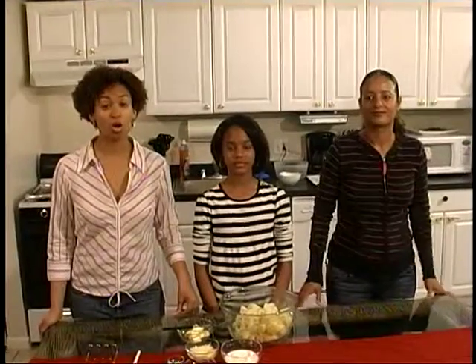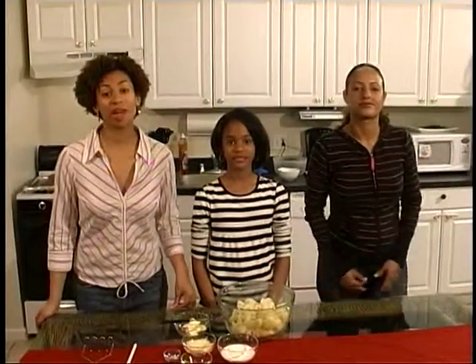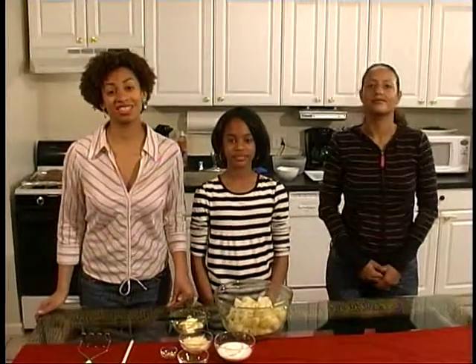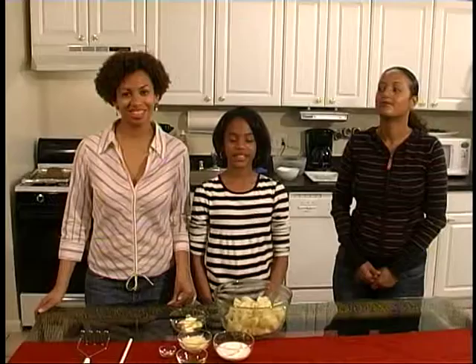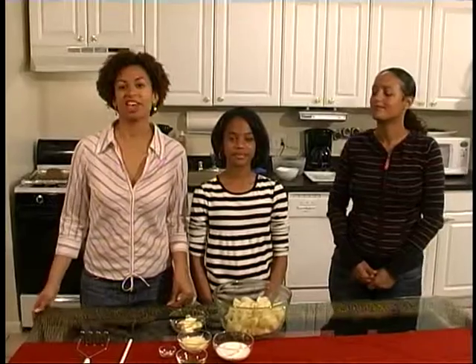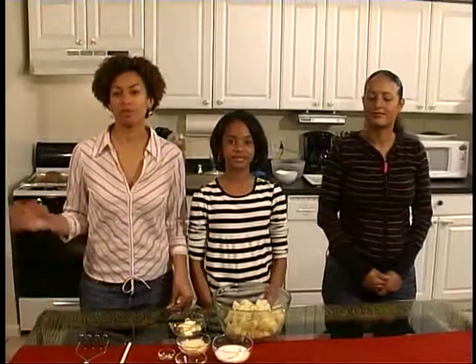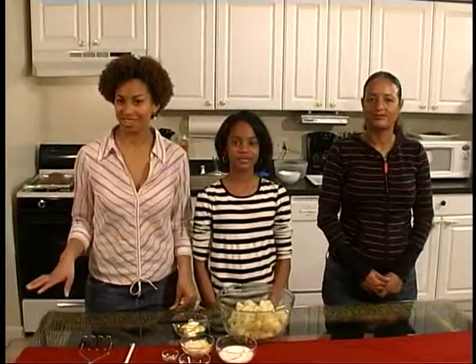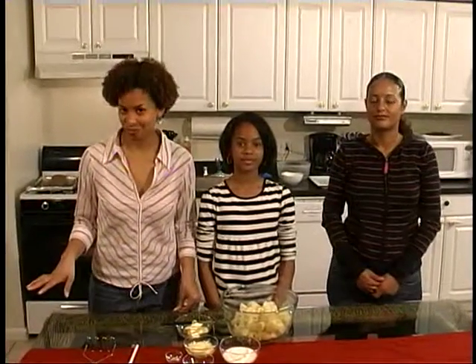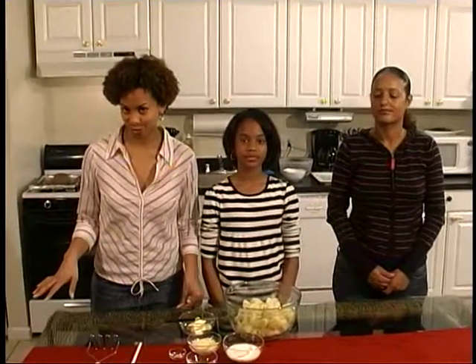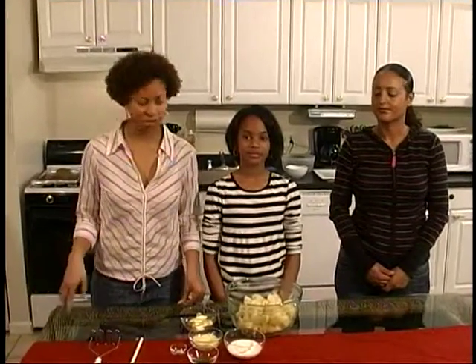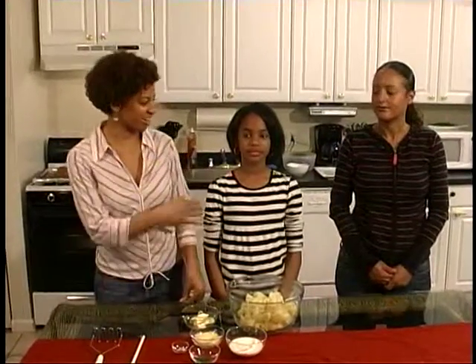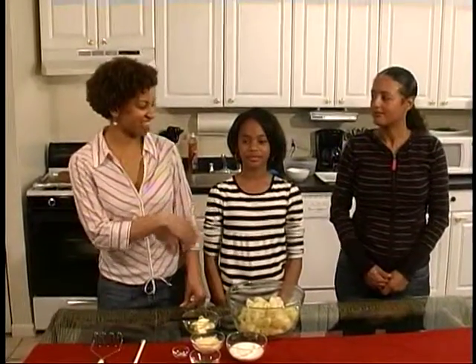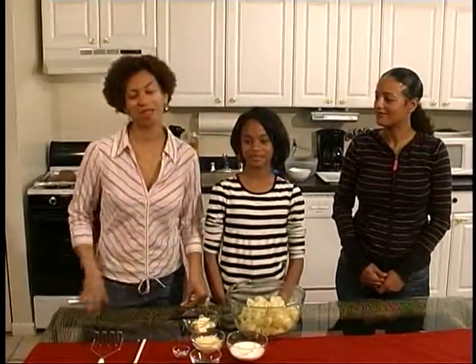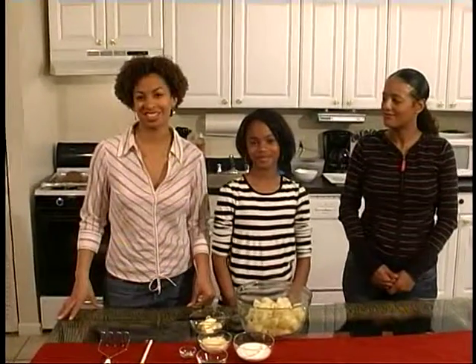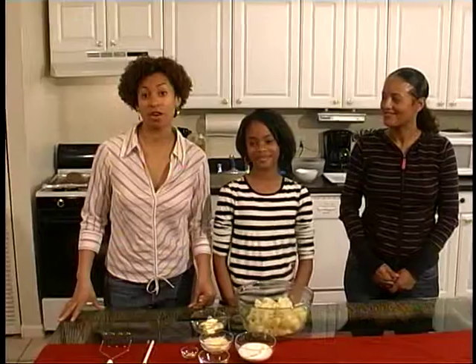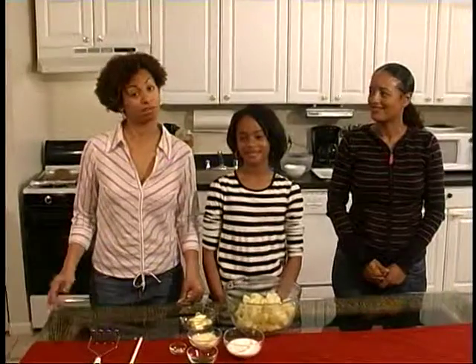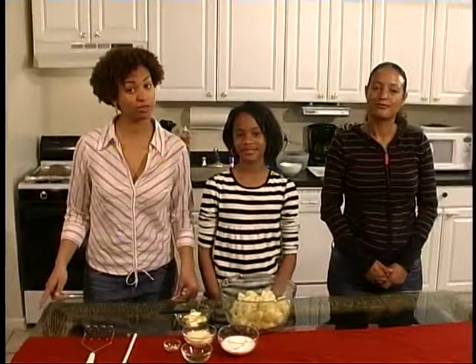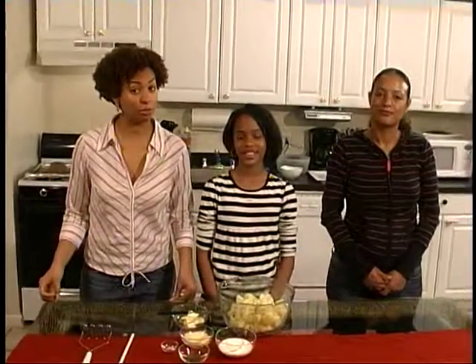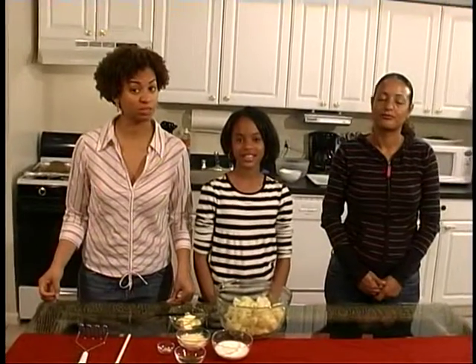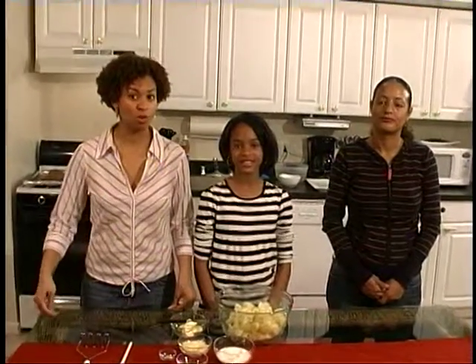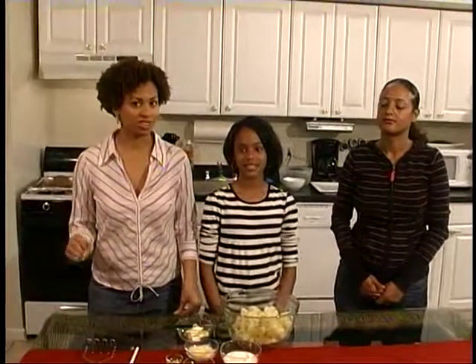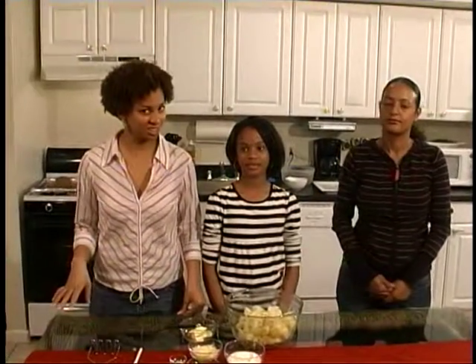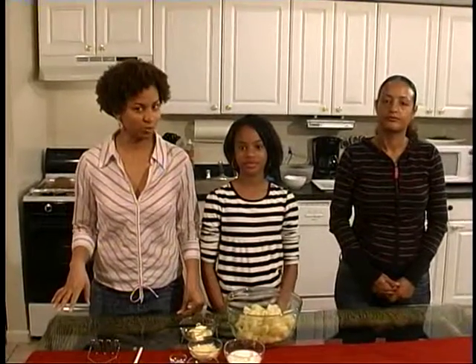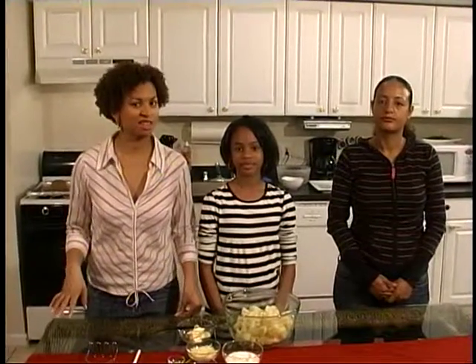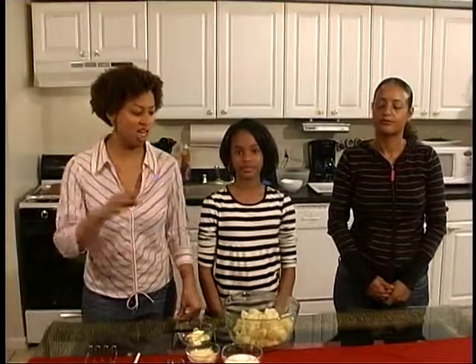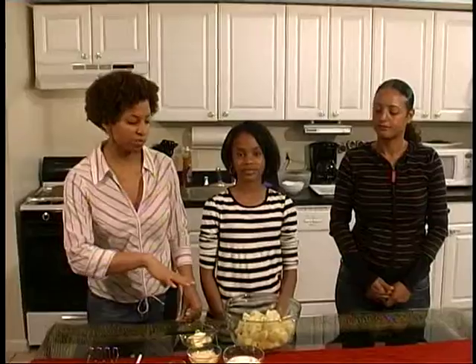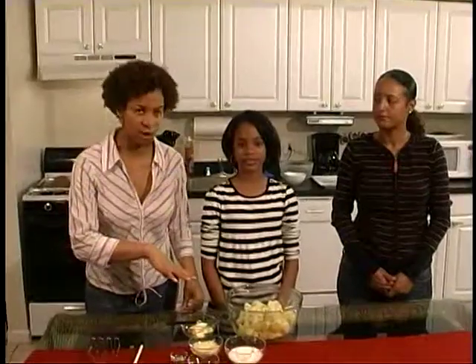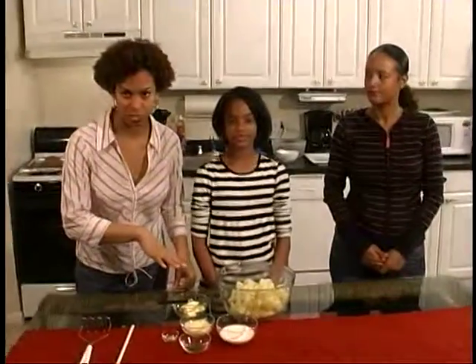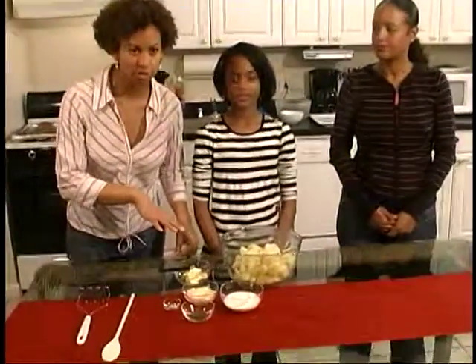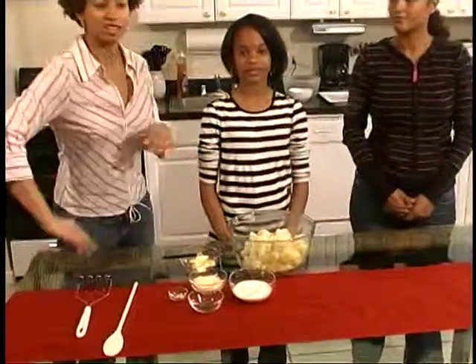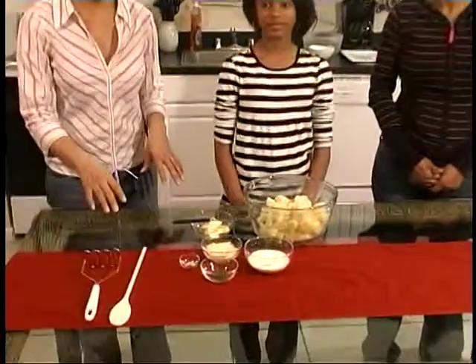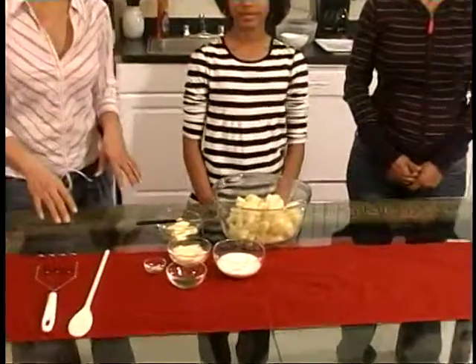Welcome back to Kids in the Kitchen. Today we've been focusing on comfort foods. With our guest chef Paige today, we've already made meatloaf, apple crisp, we've sauteed some string beans, and now we're getting ready to mash some potatoes and start plating our food.